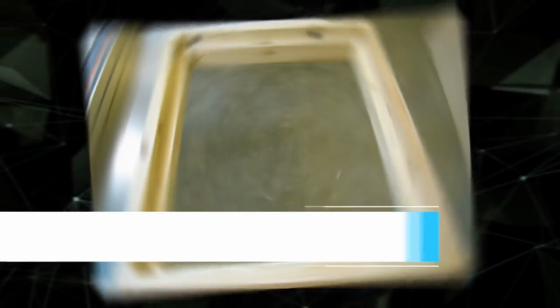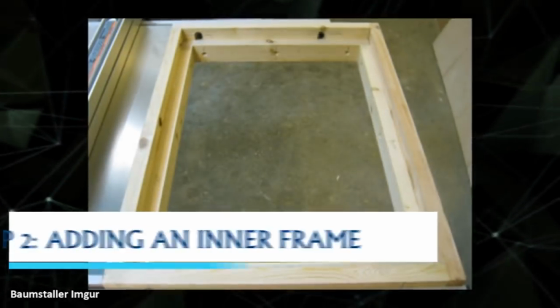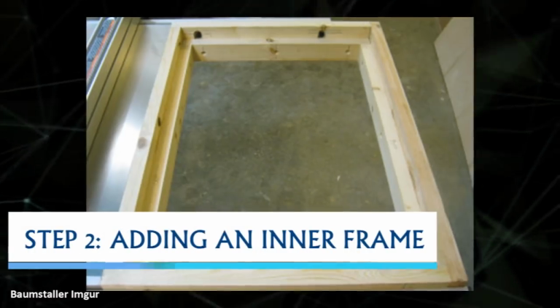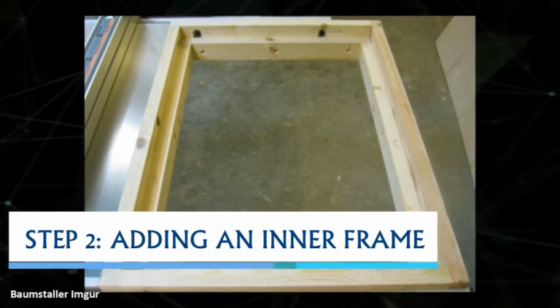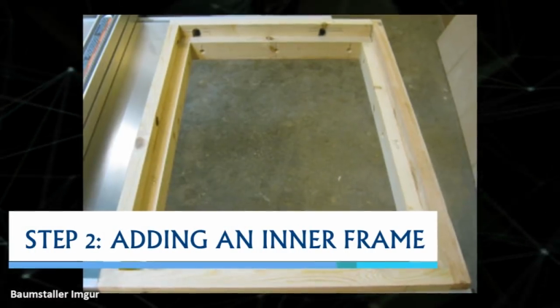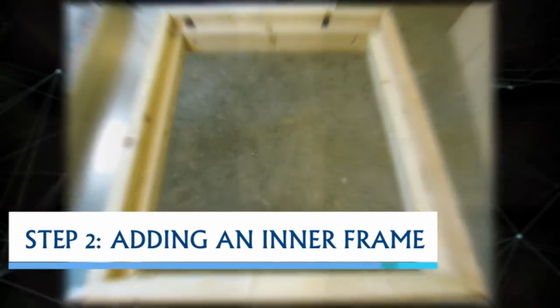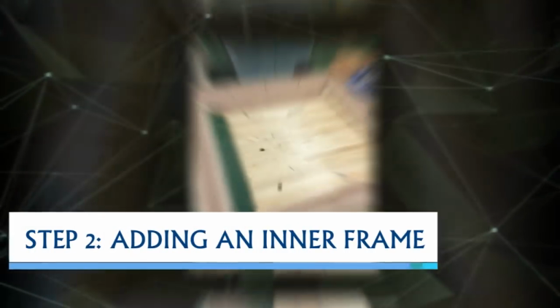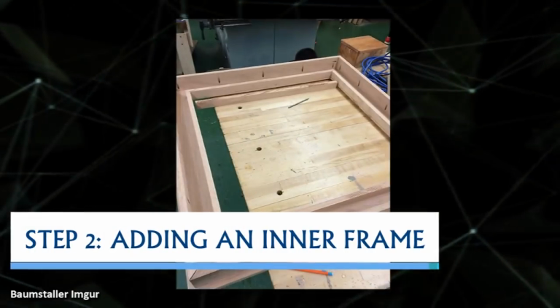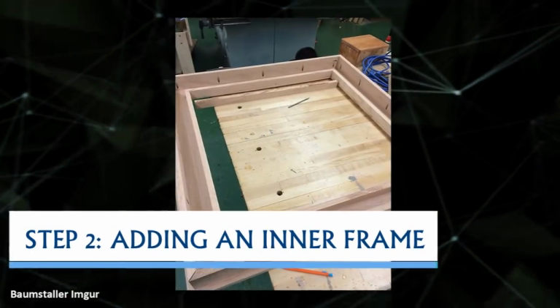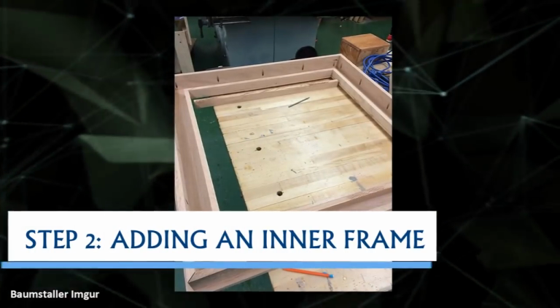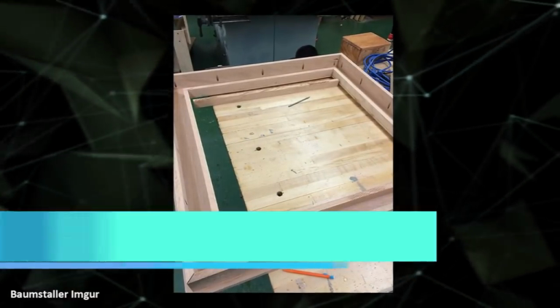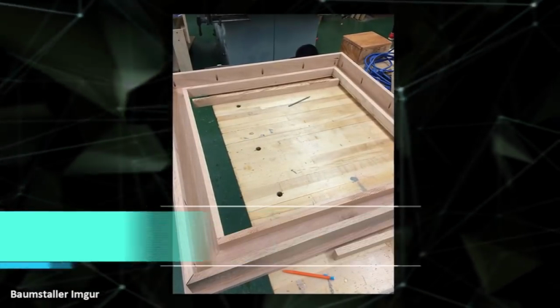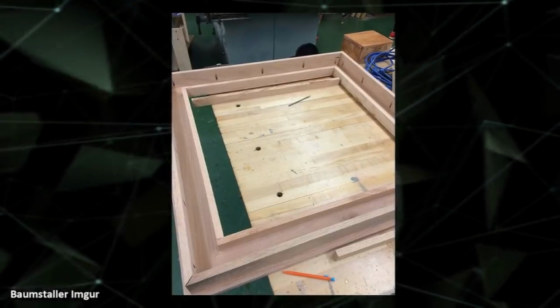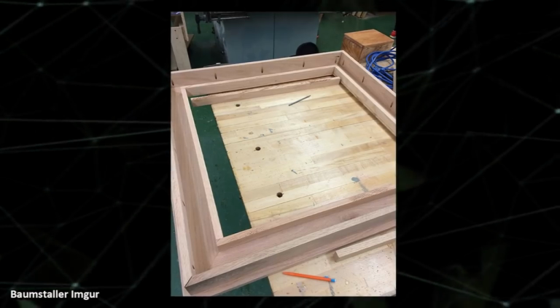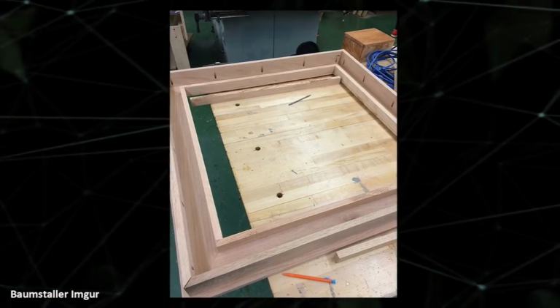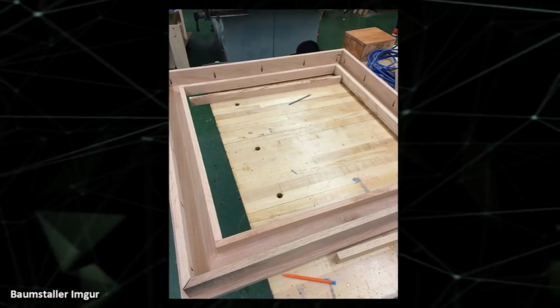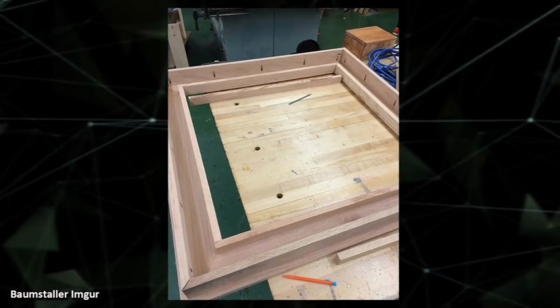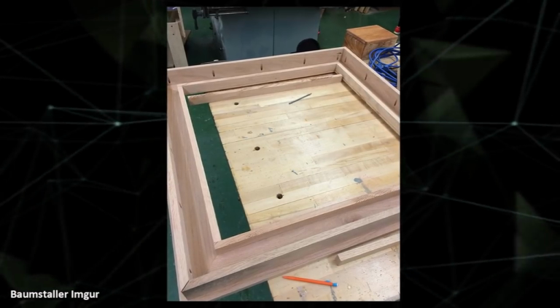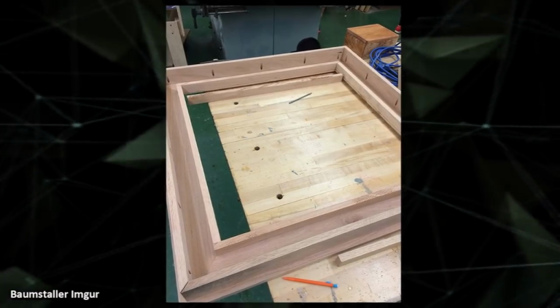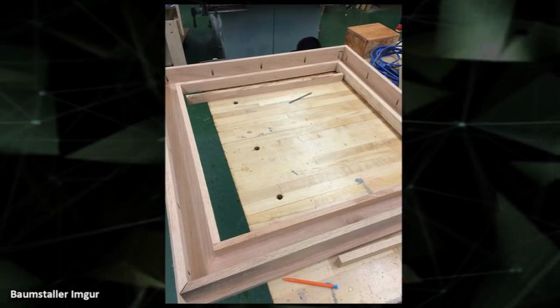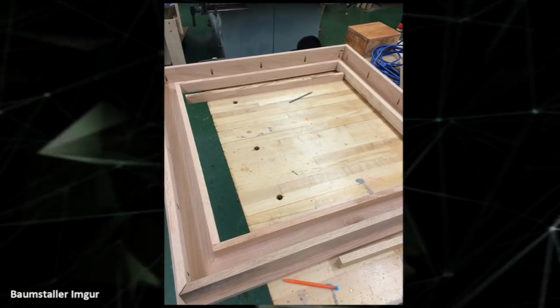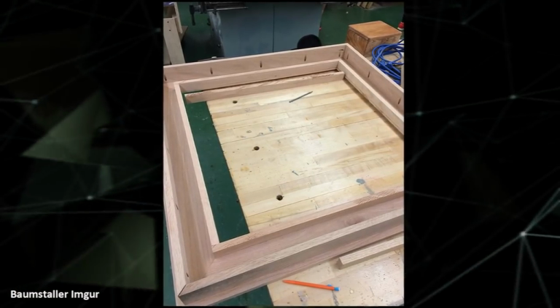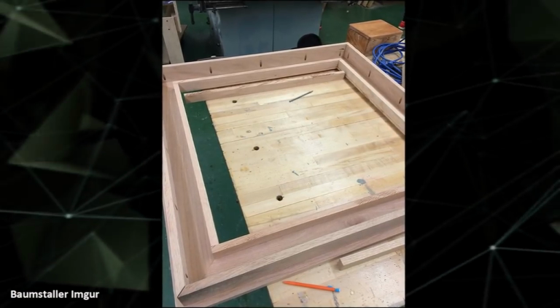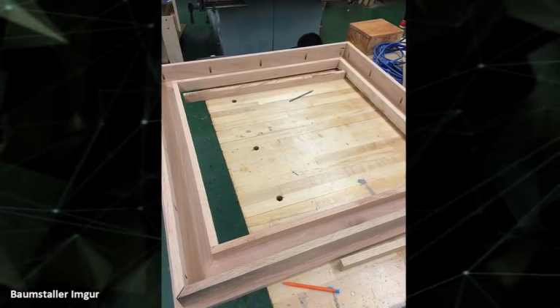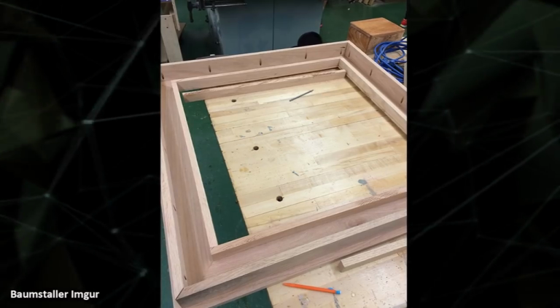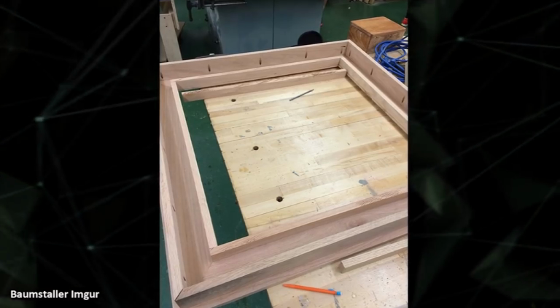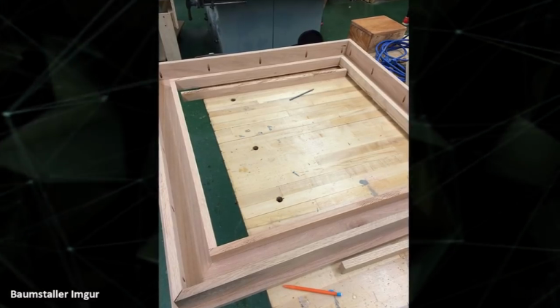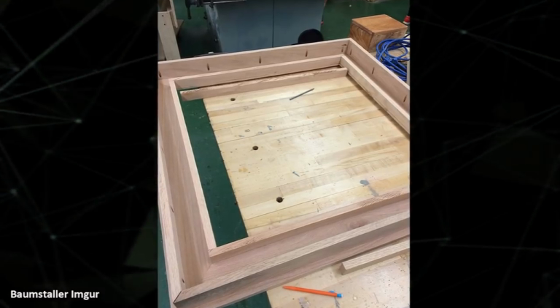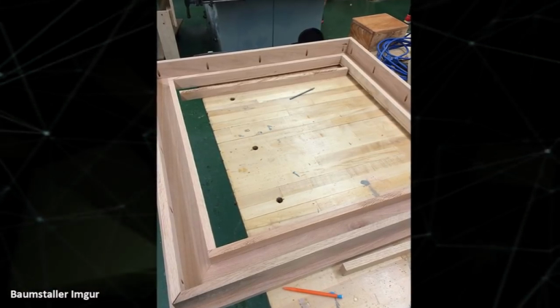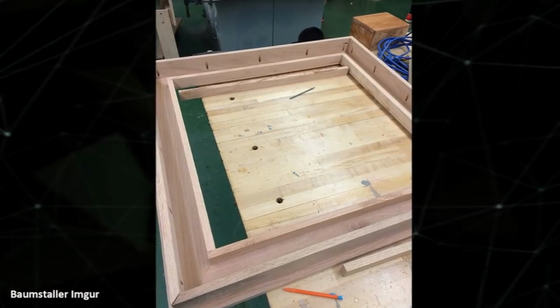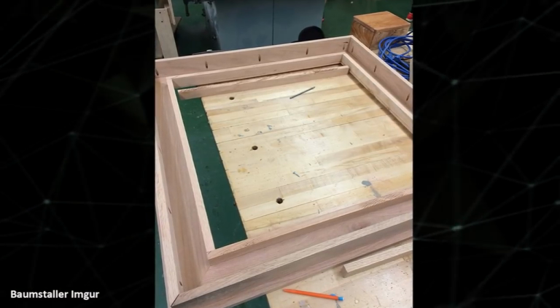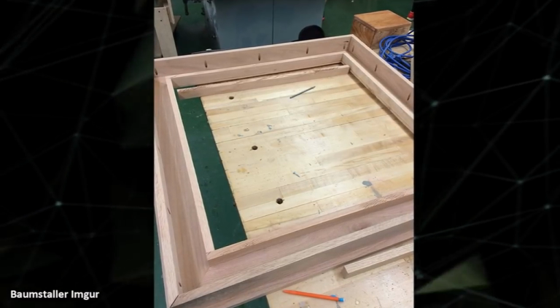Step 2 was adding an inner frame. This is where the young man's project stopped looking like all the other students' tables. Unlike his classmates, this boy added an inner frame to his table, and in this photo it still looks unrecognizable.